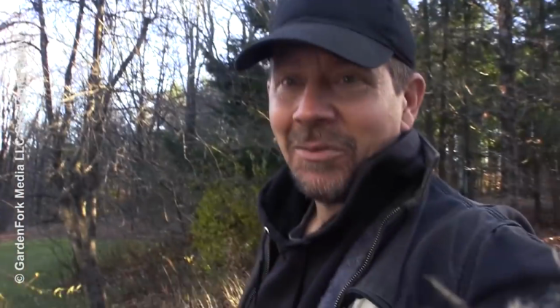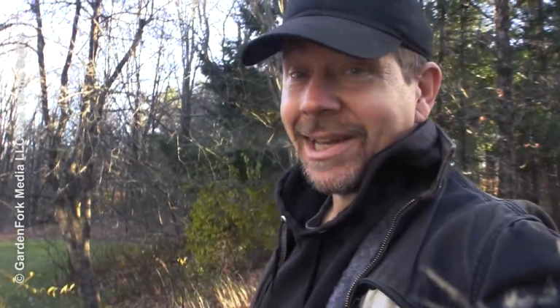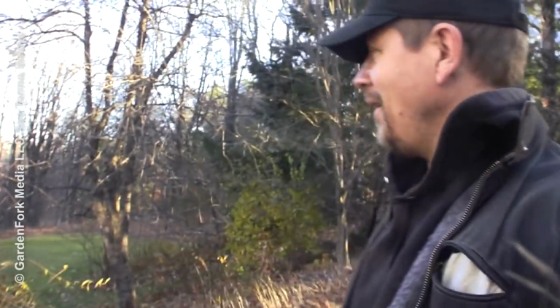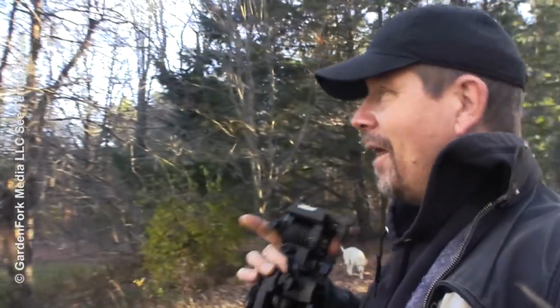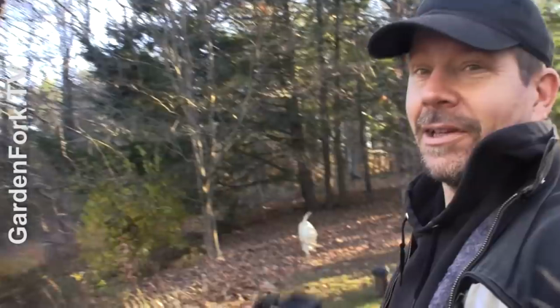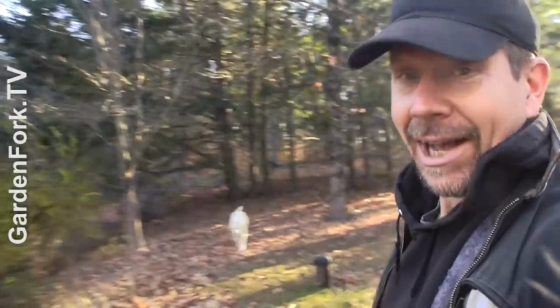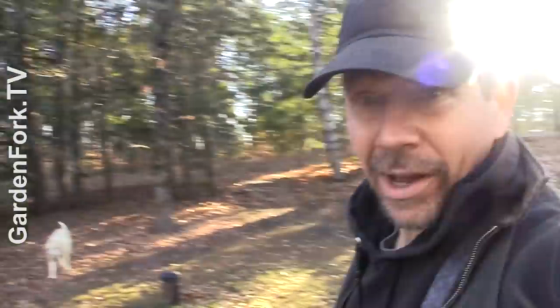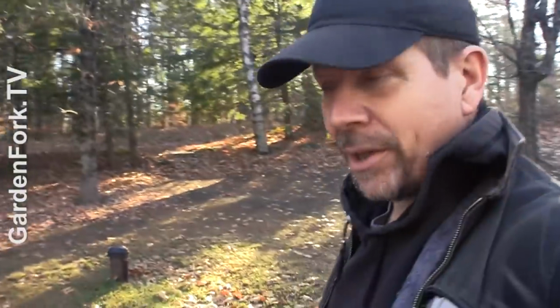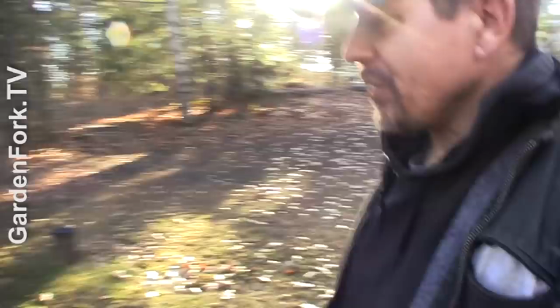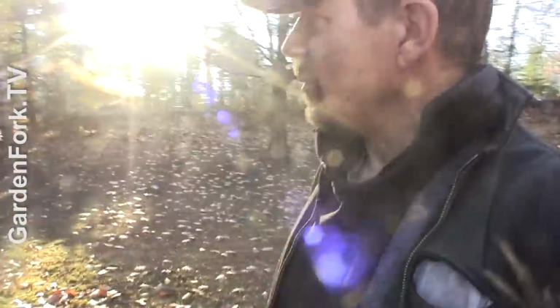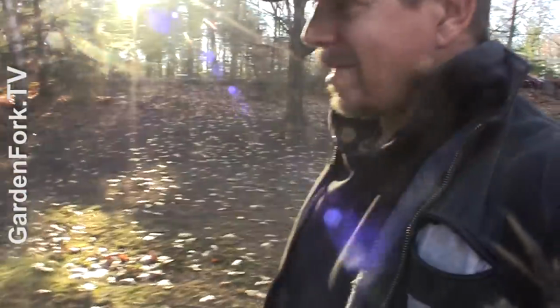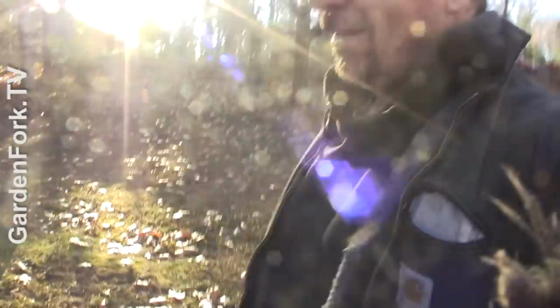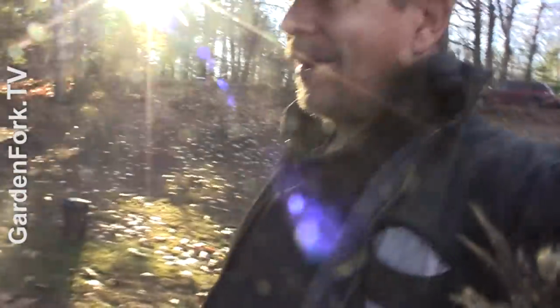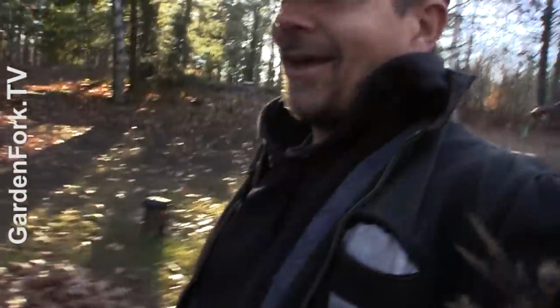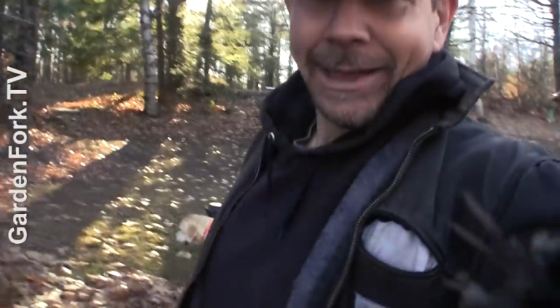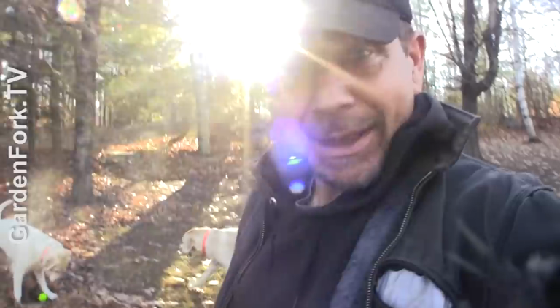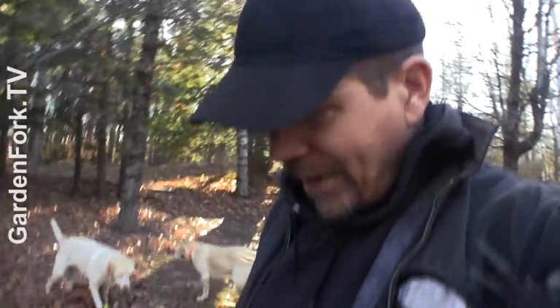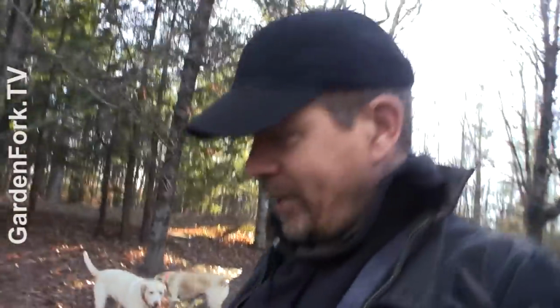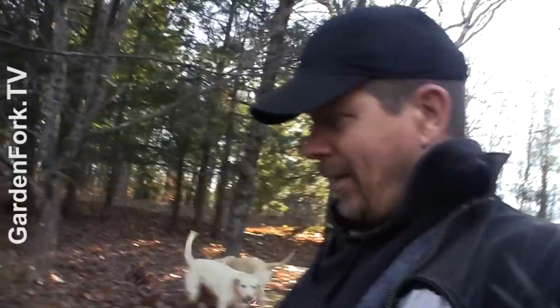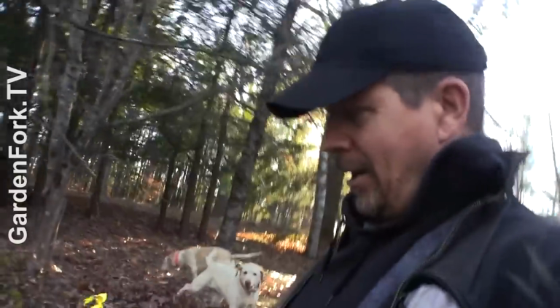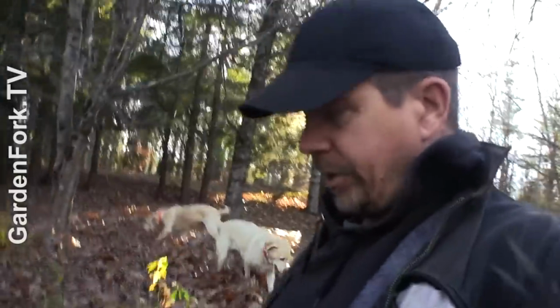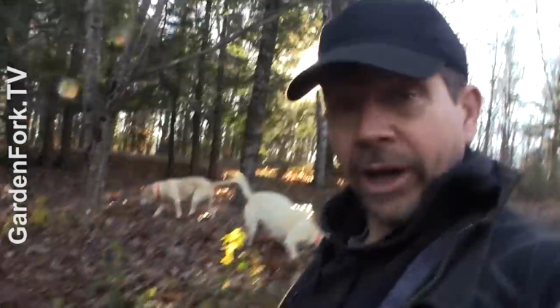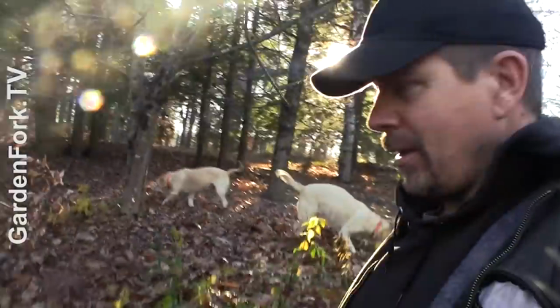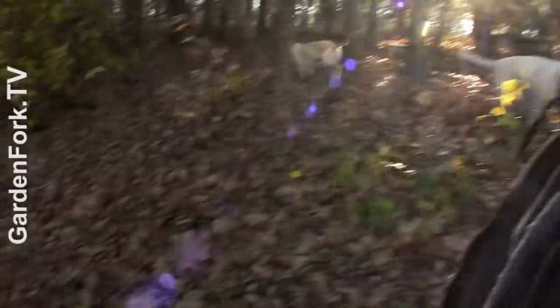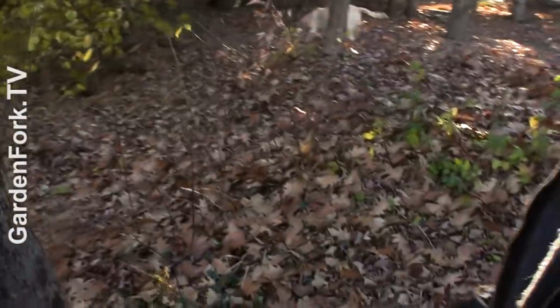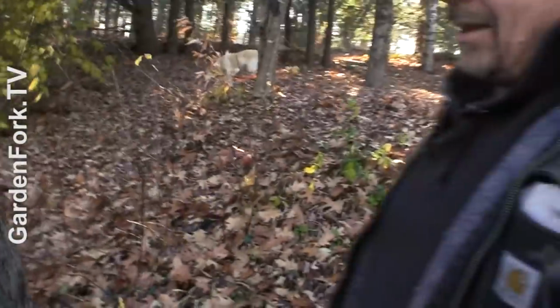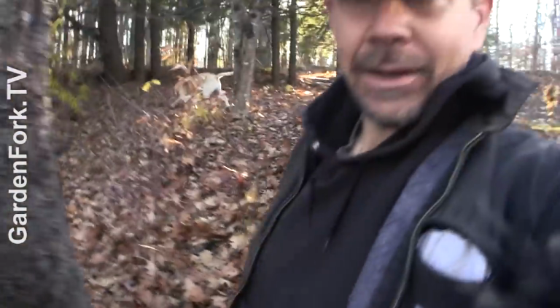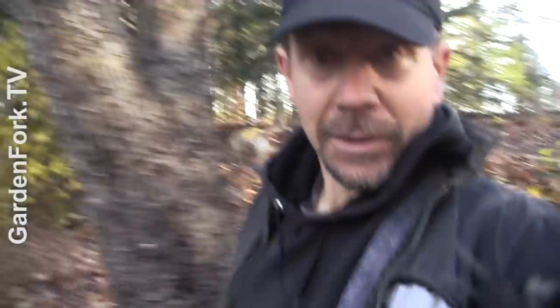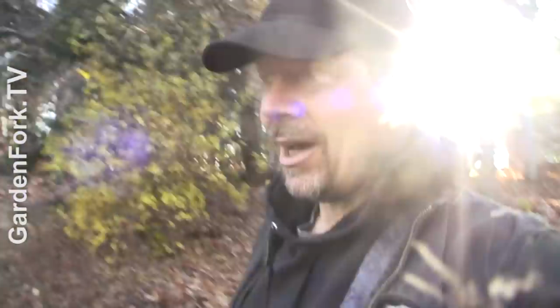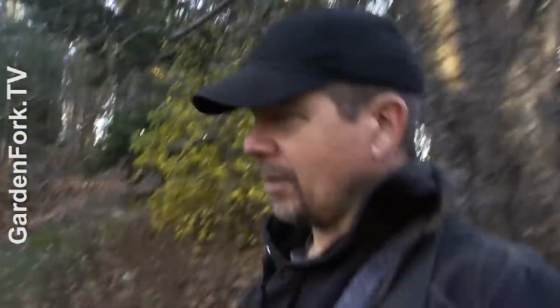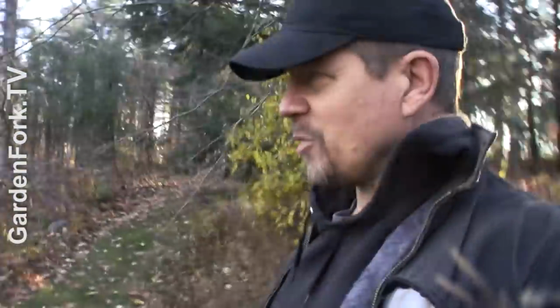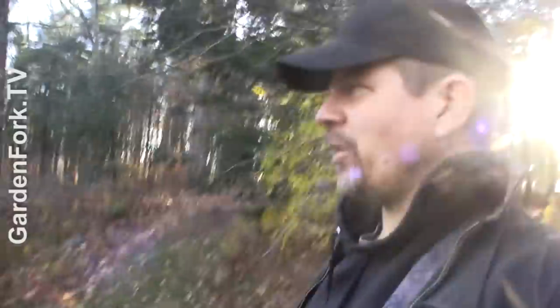Very excited — it's probably one of the last warm days. I think it's gonna be the last warm day until spring. I don't know what they're doing. Looking for tennis balls, of course.